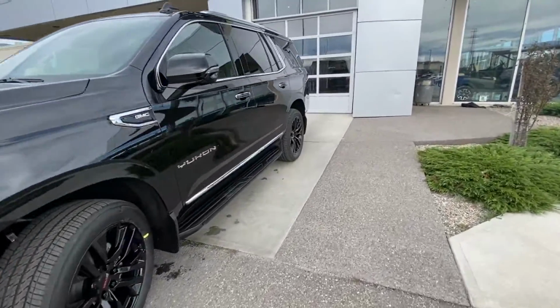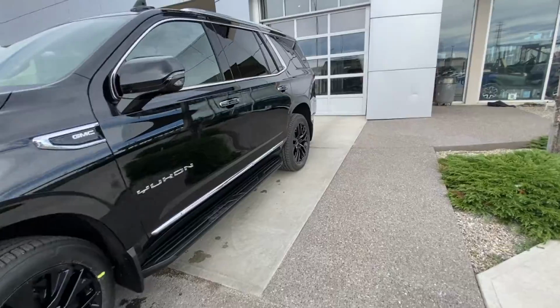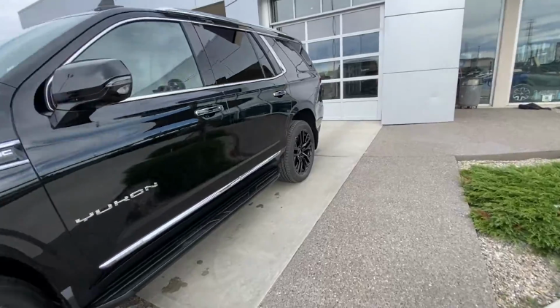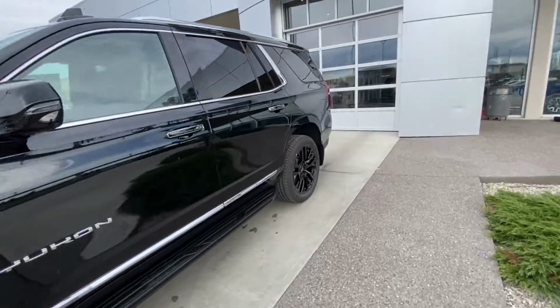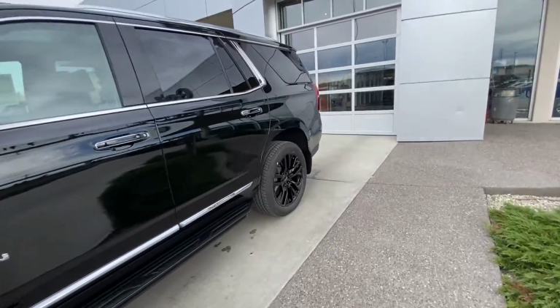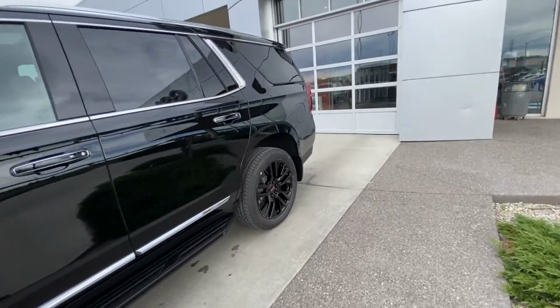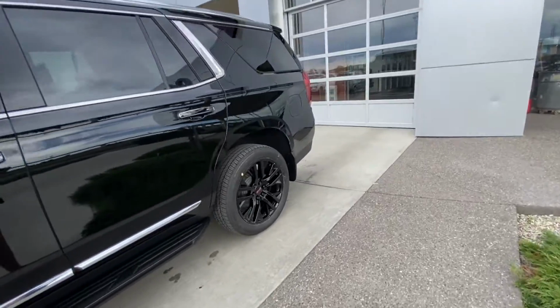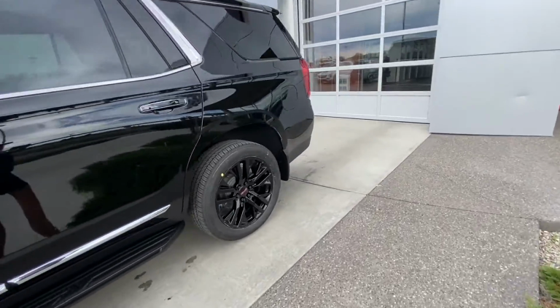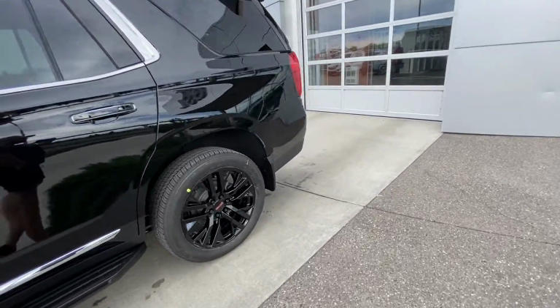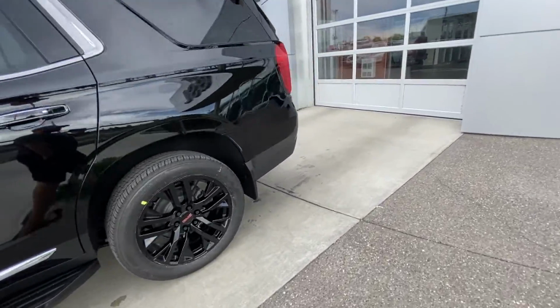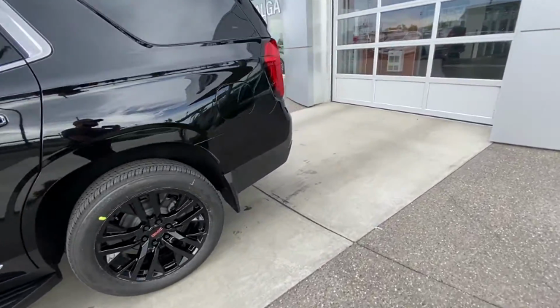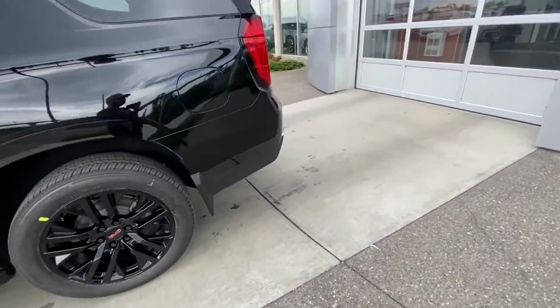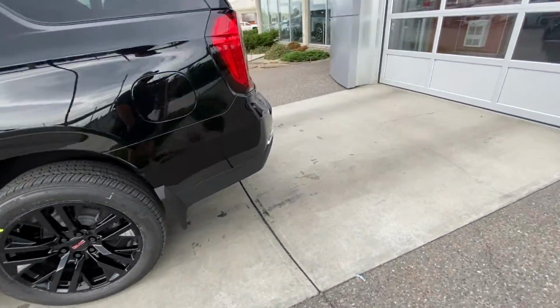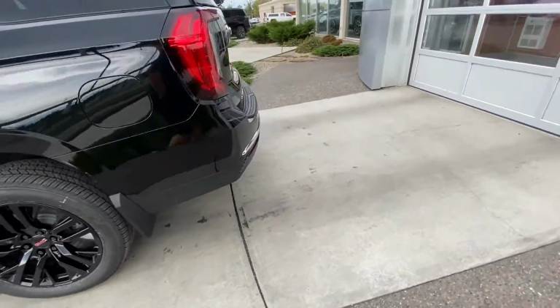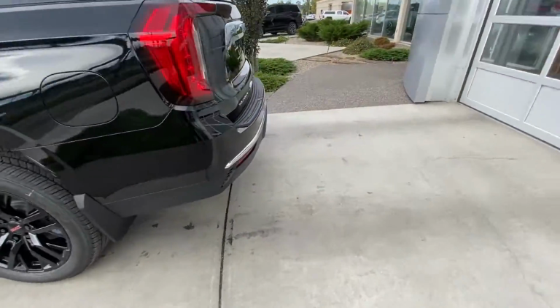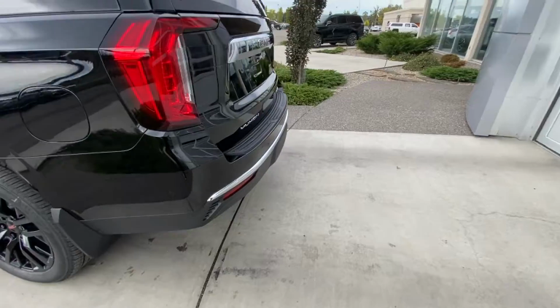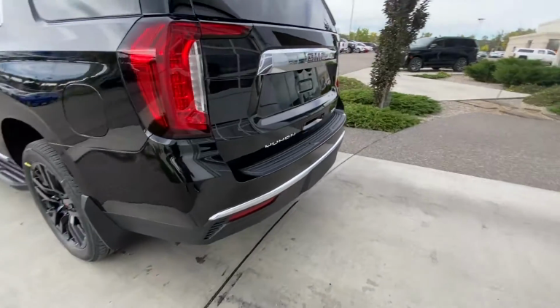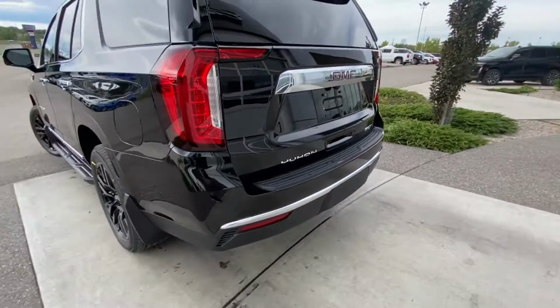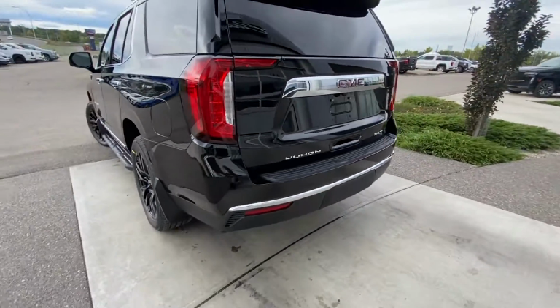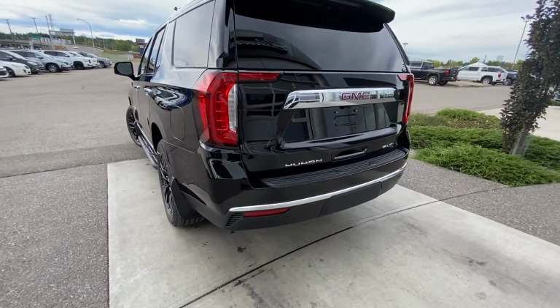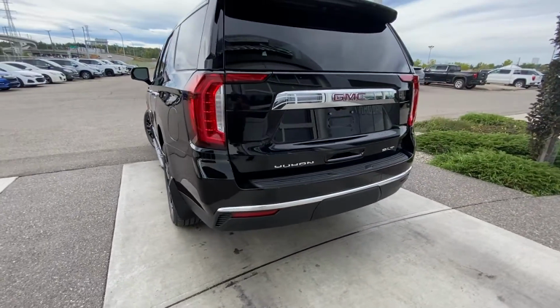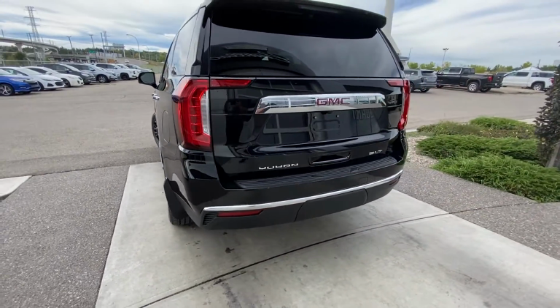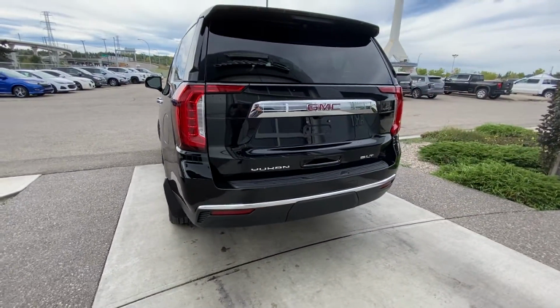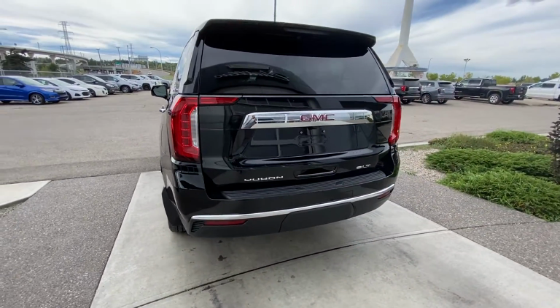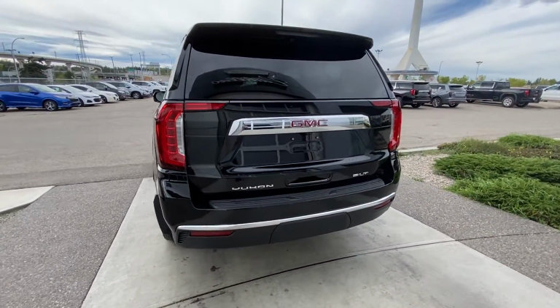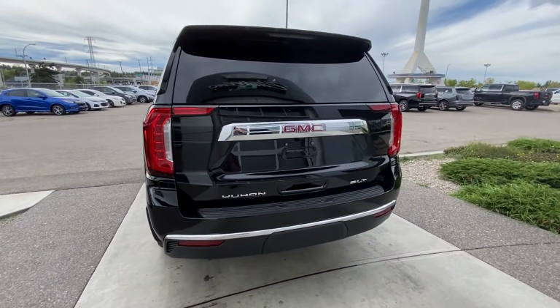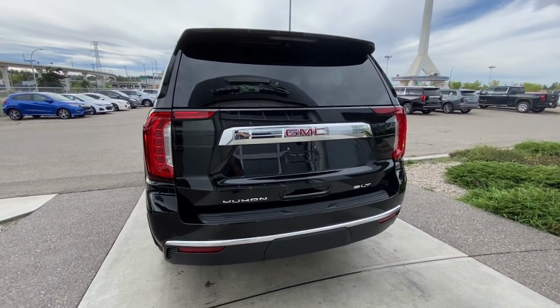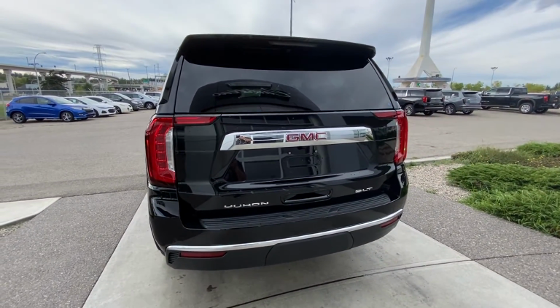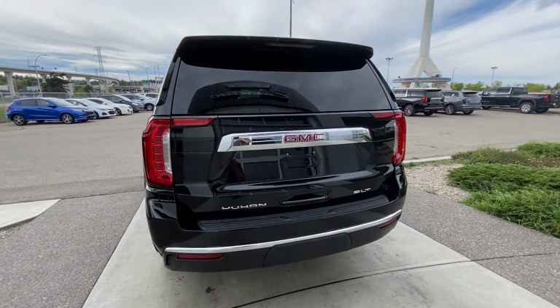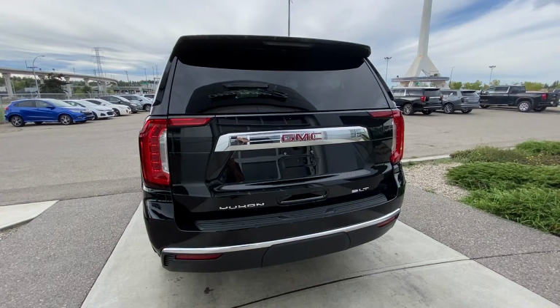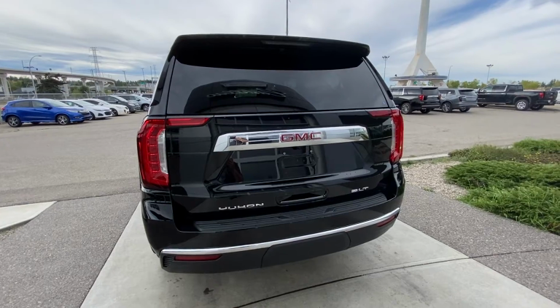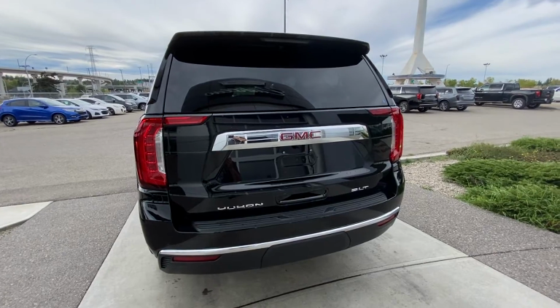Making our way to the back: rear tinted privacy windows, keyless entry all around, and remote start equipped. At the back of the SLT Yukon we have rear parking sensors, a trailer tow package, power tailgate, and LED brake lights.